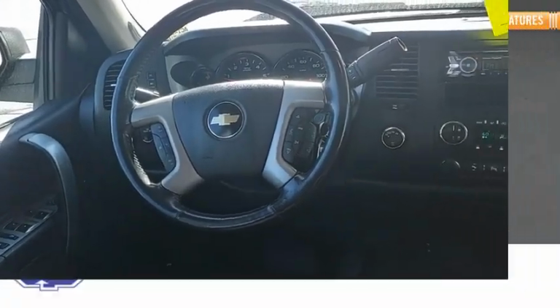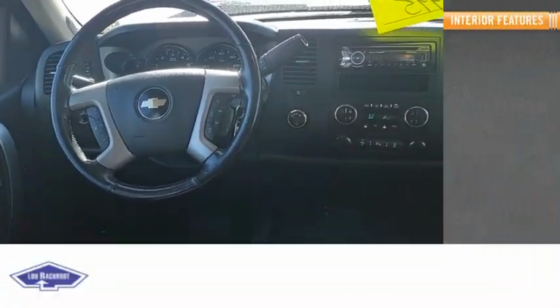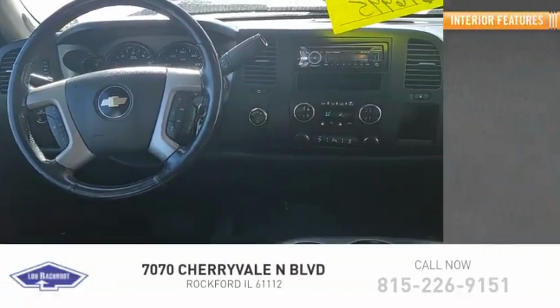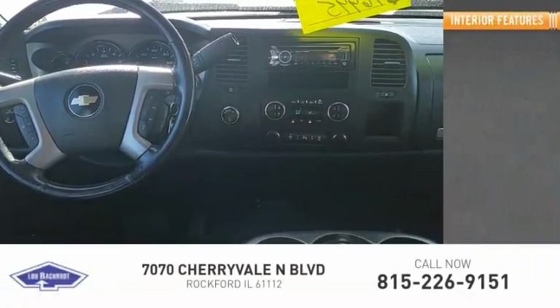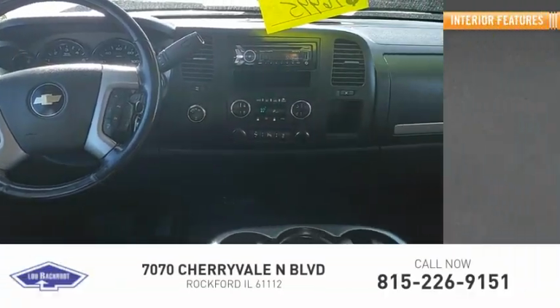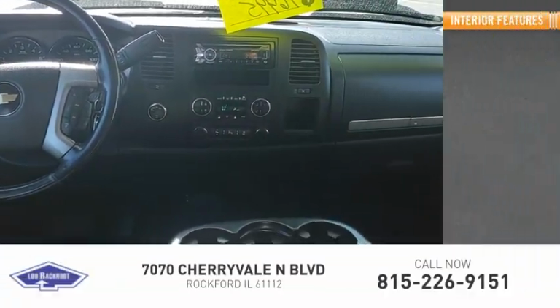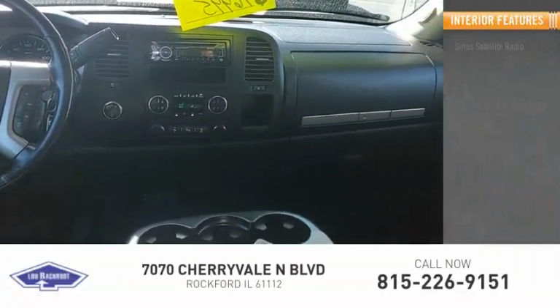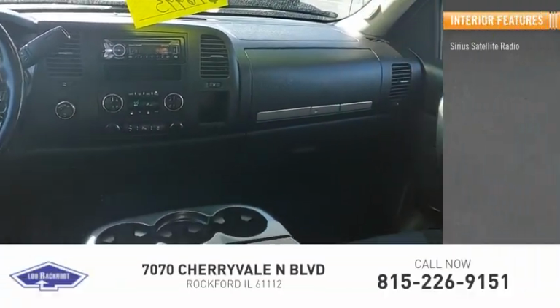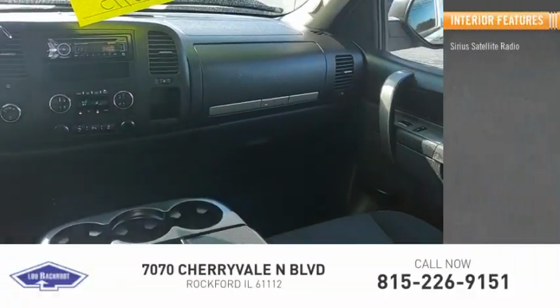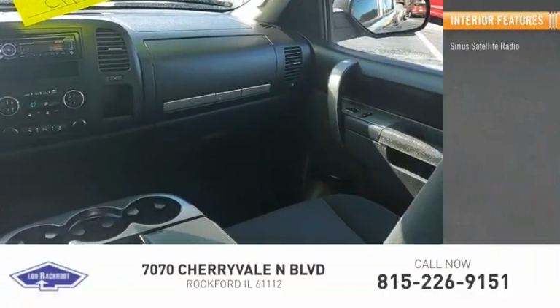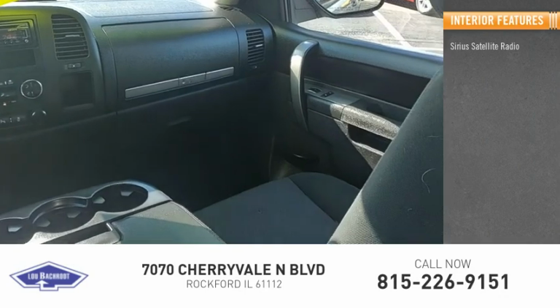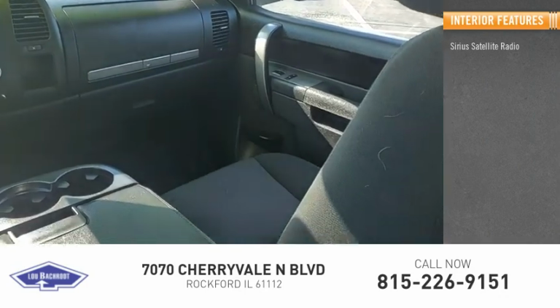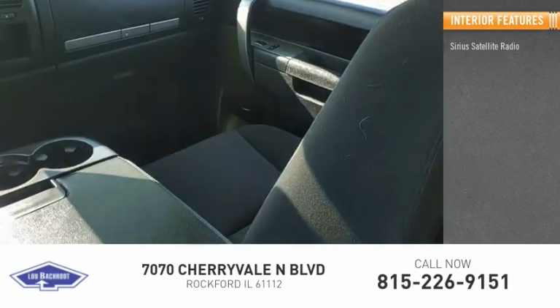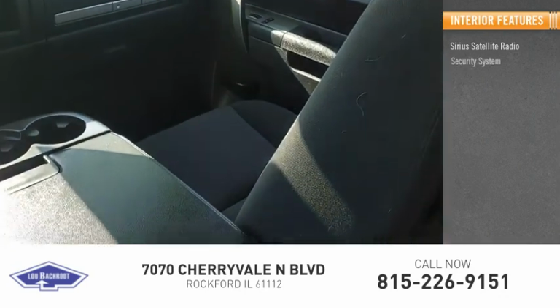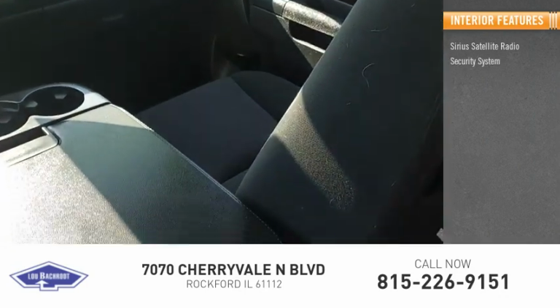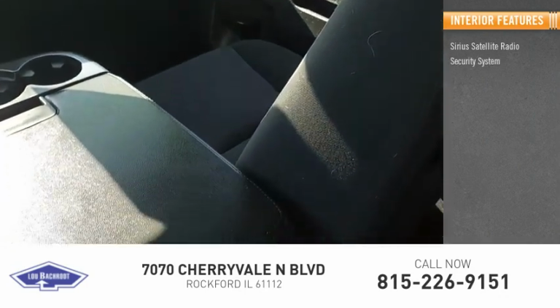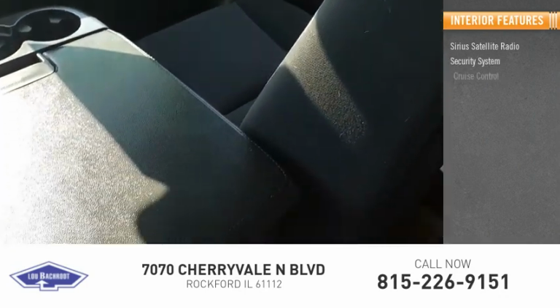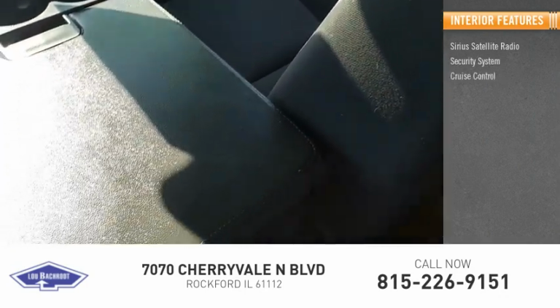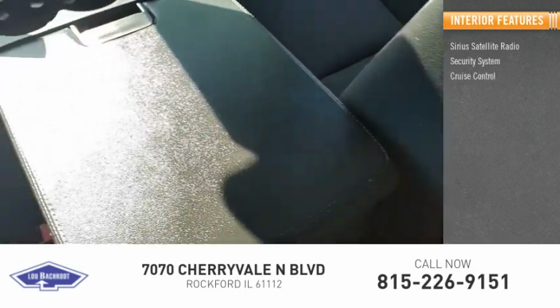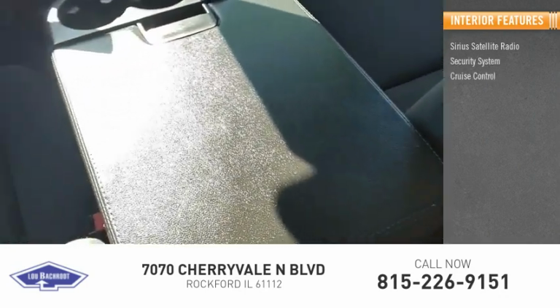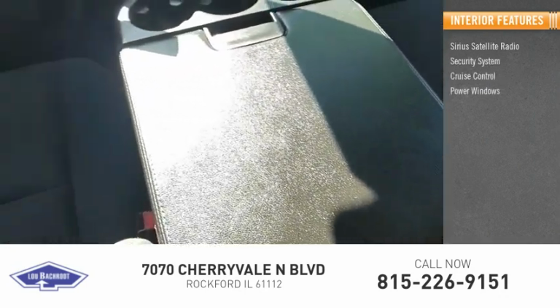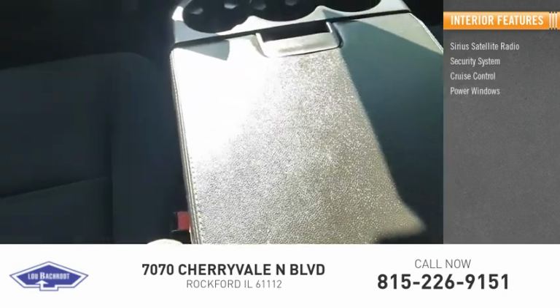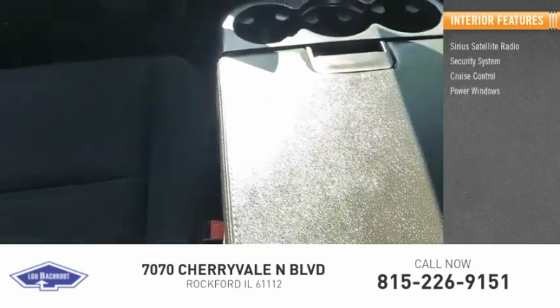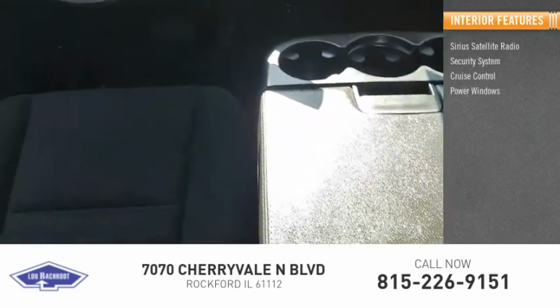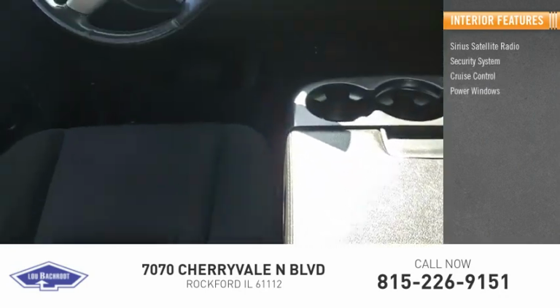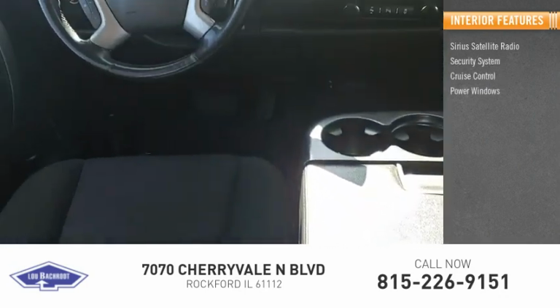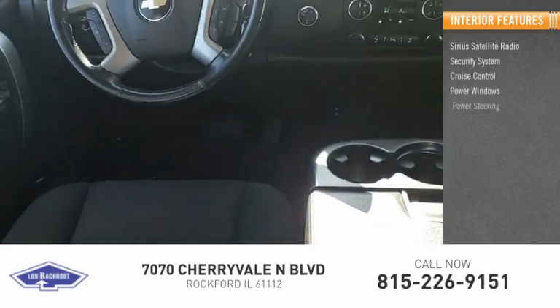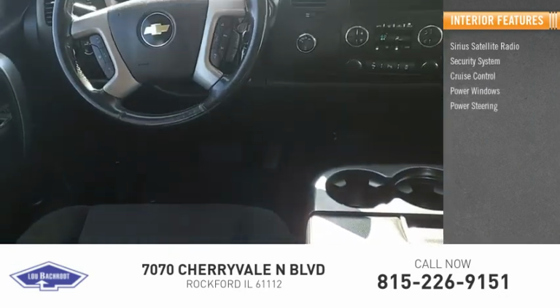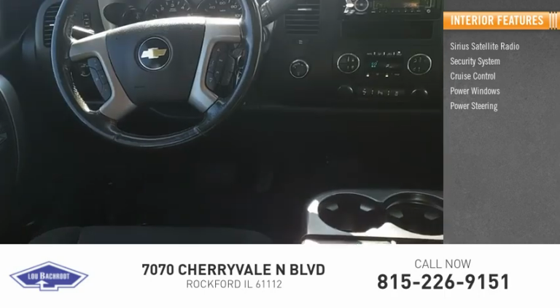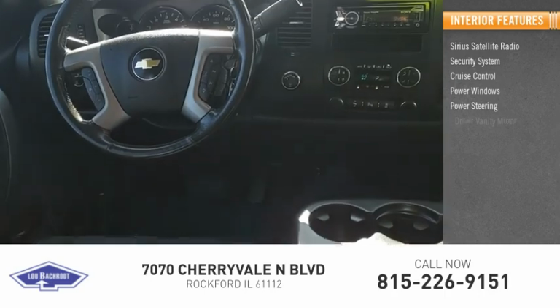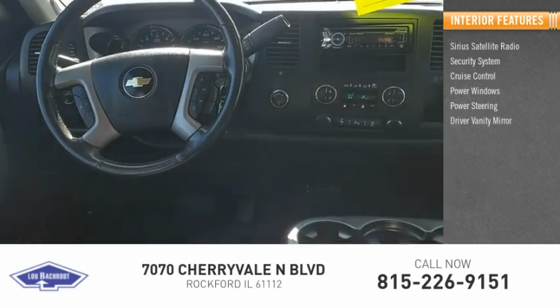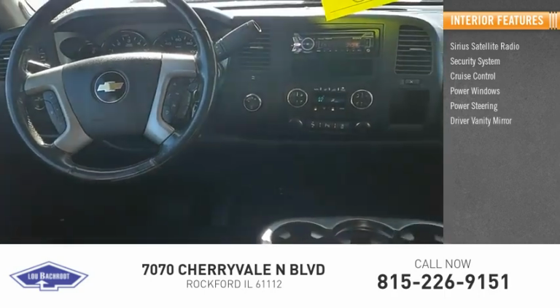Inside you'll find Sirius satellite radio, security system, cruise control, power windows, power steering, driver vanity mirror.